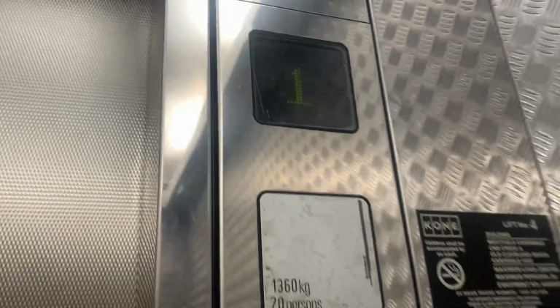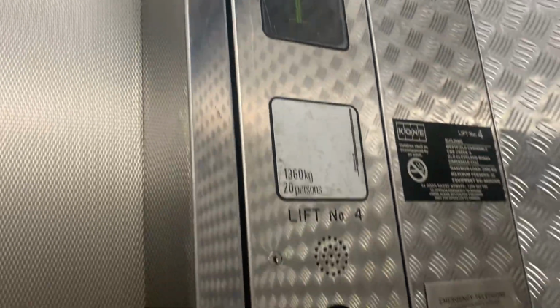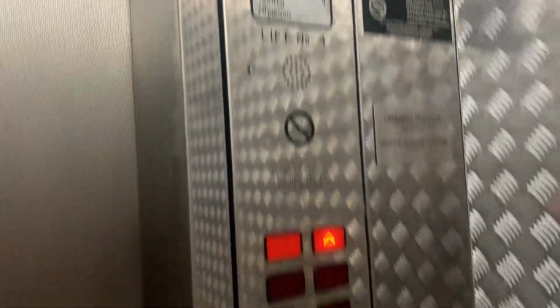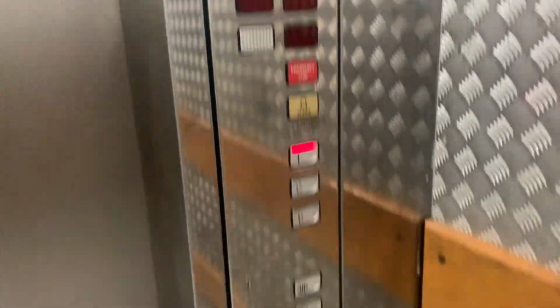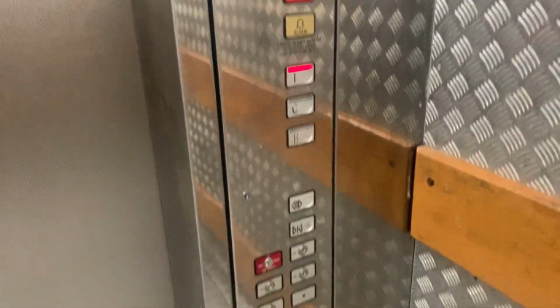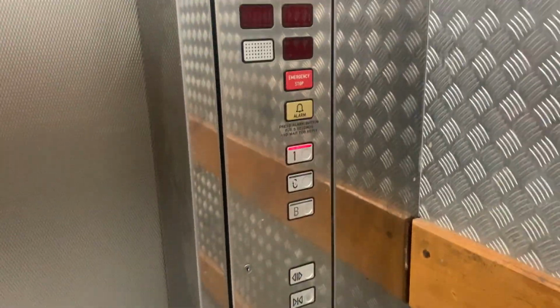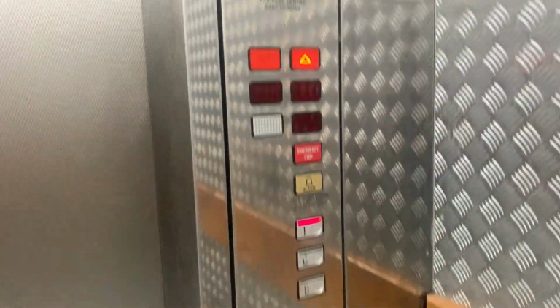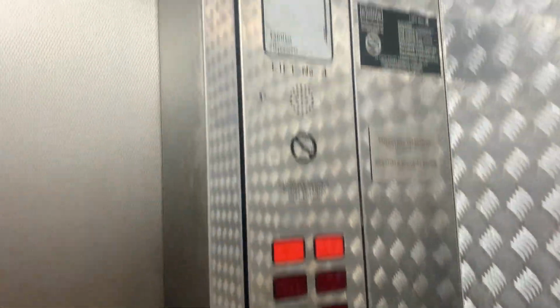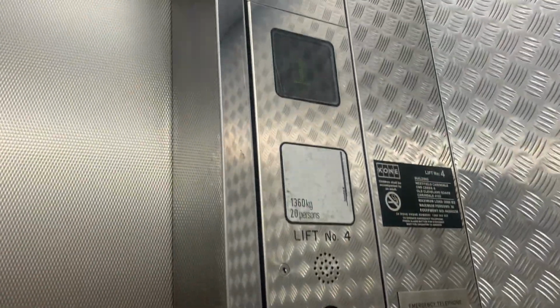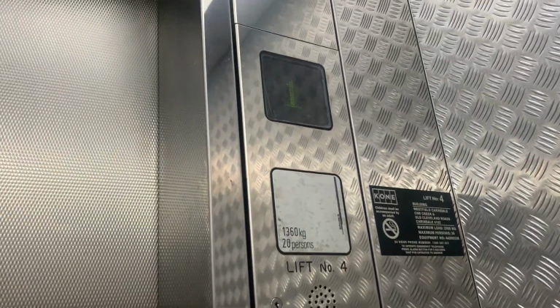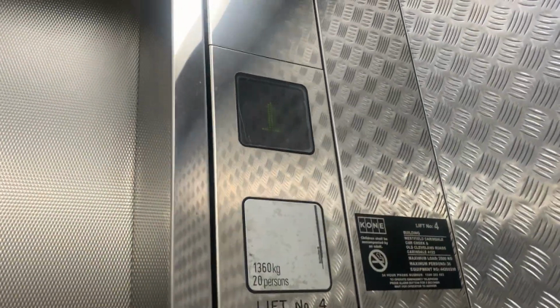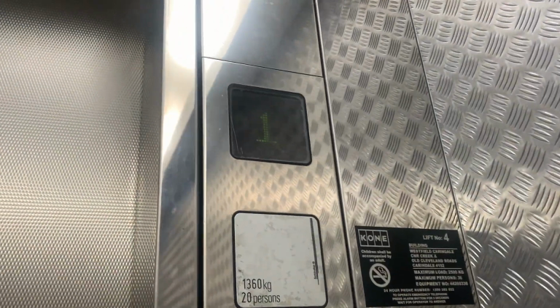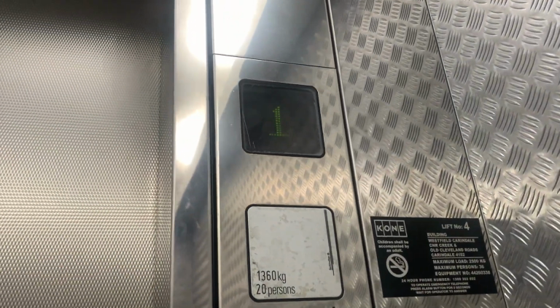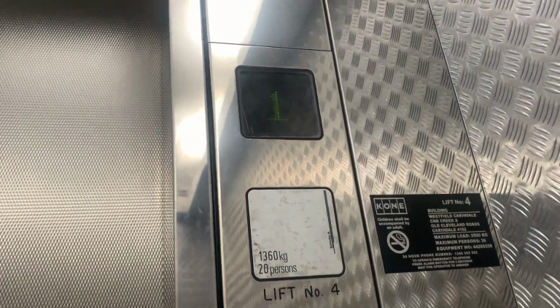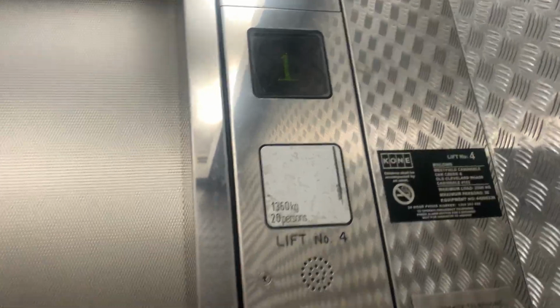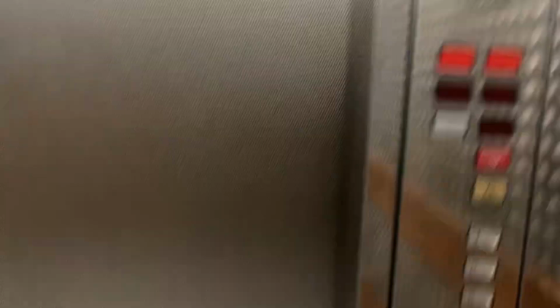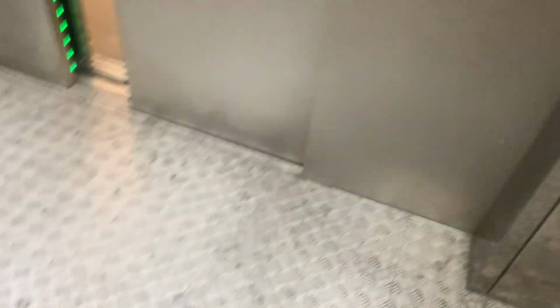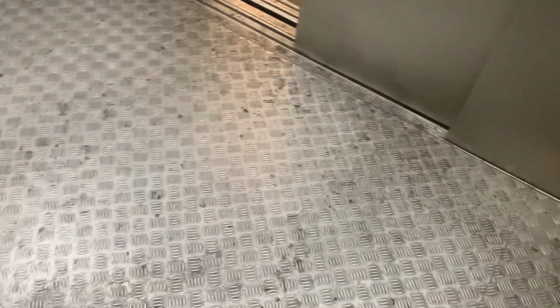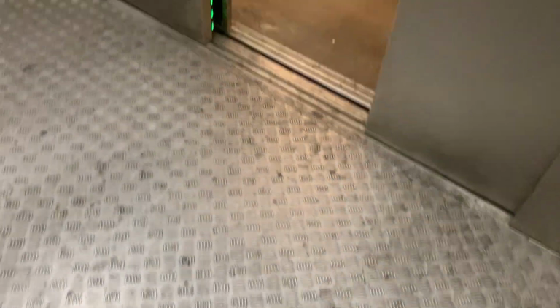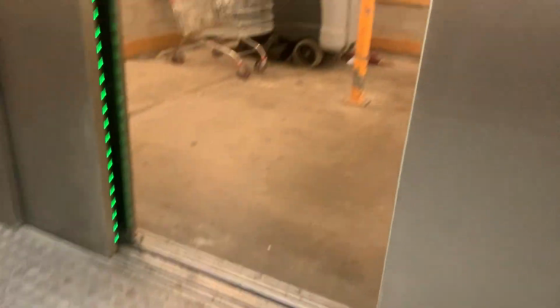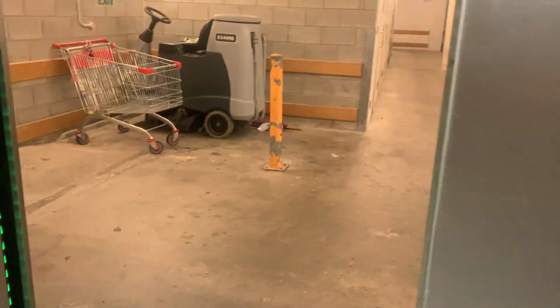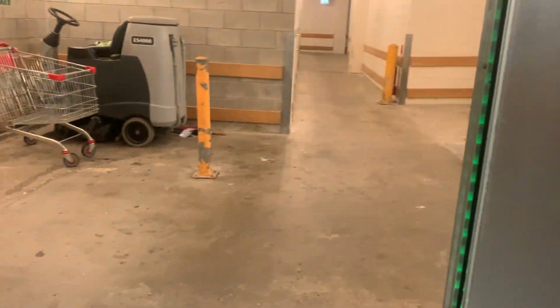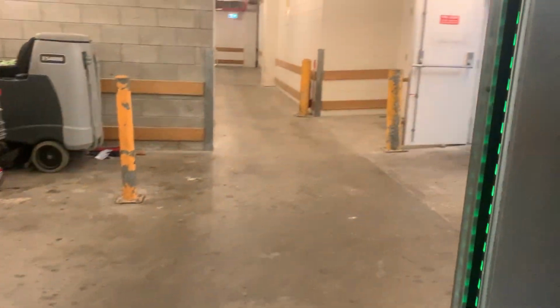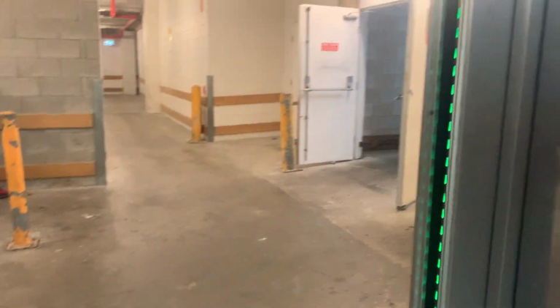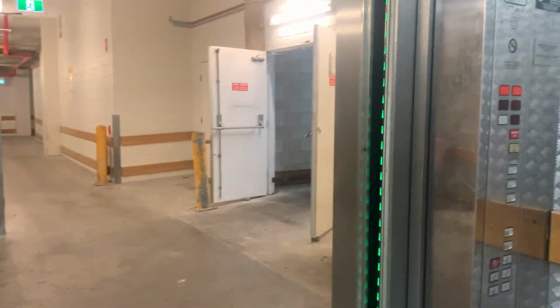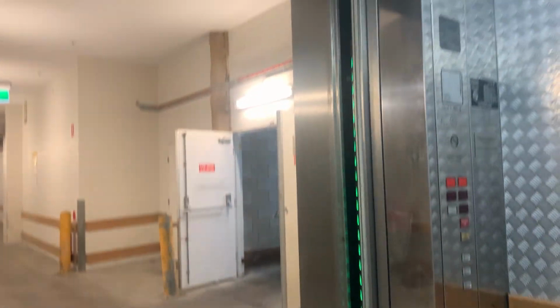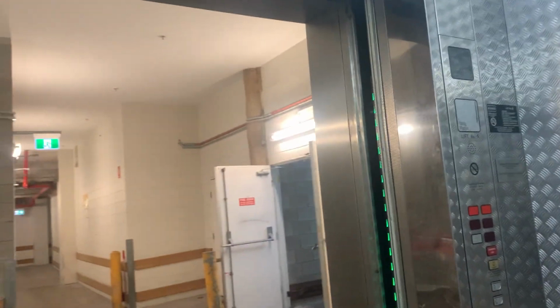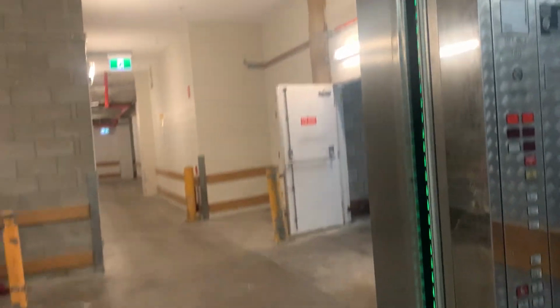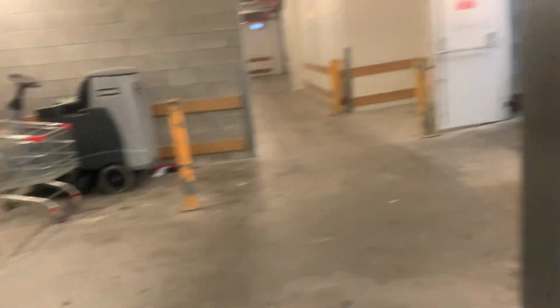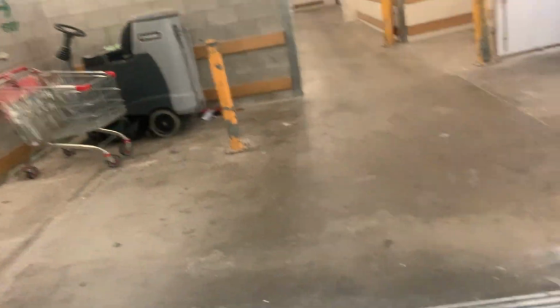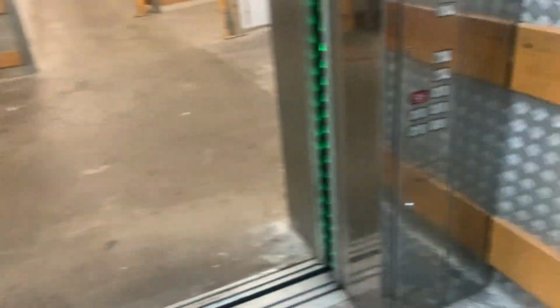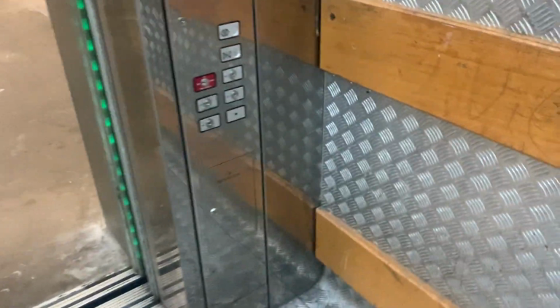It's got a mirror, a button, a panel — whatever. Here it is, level one.